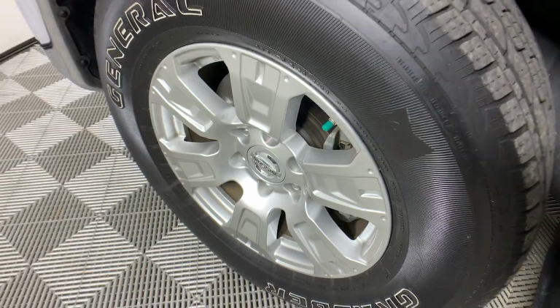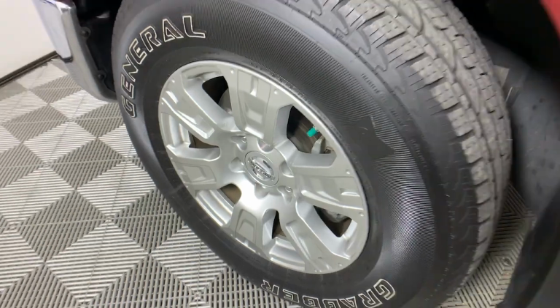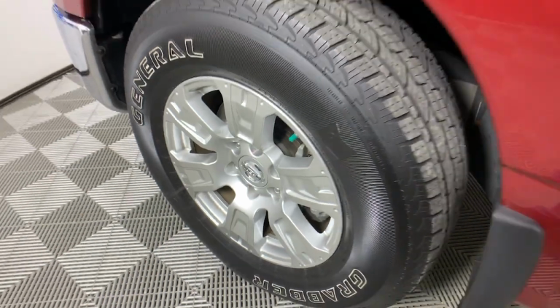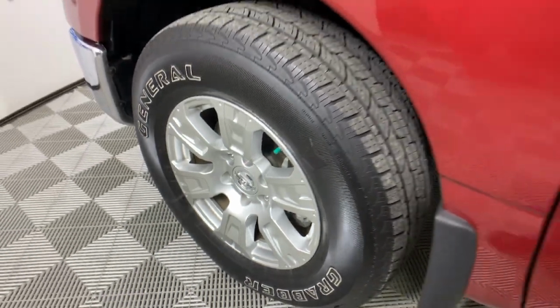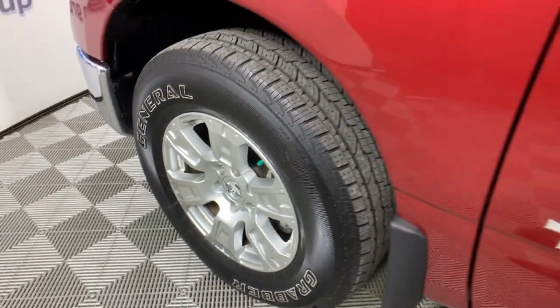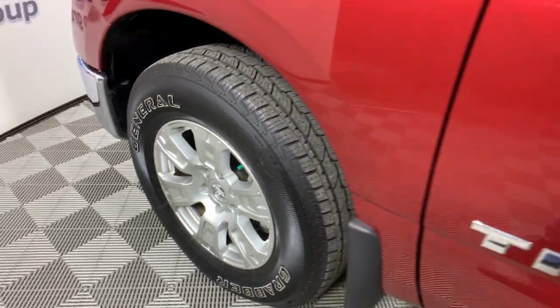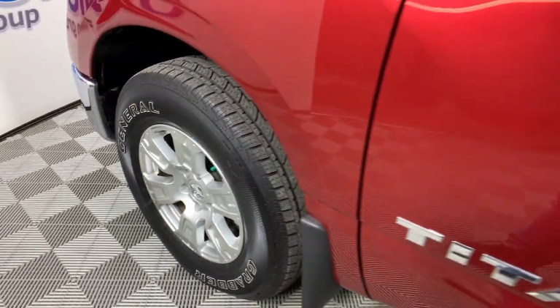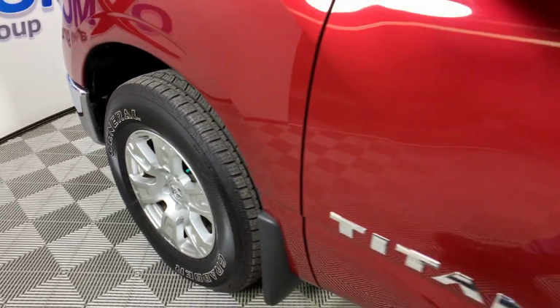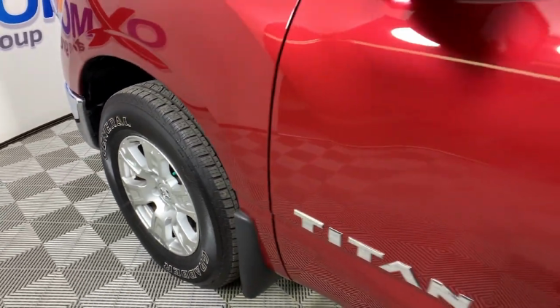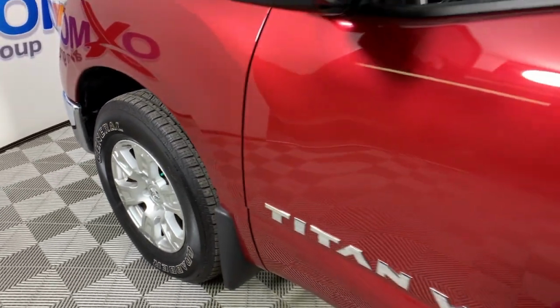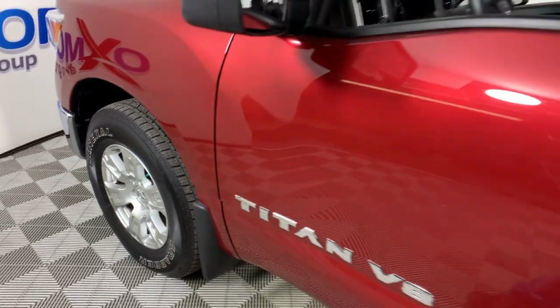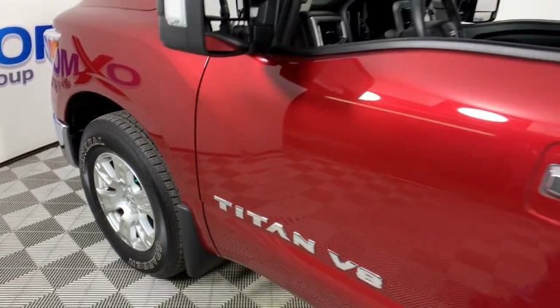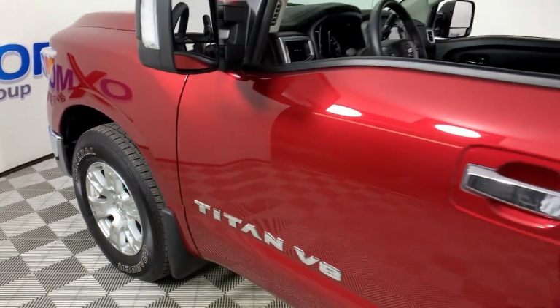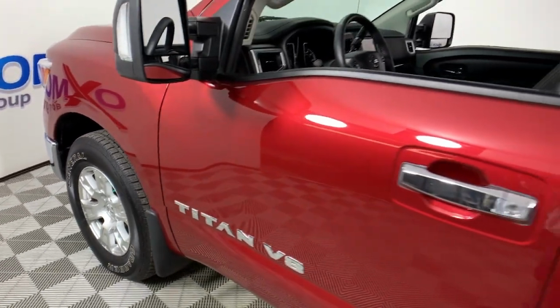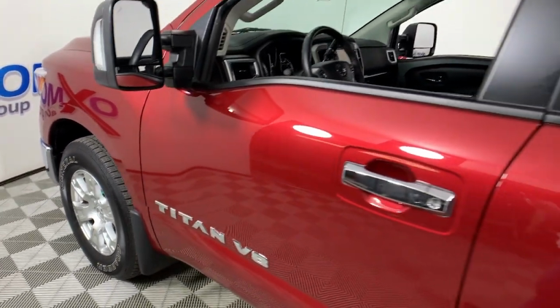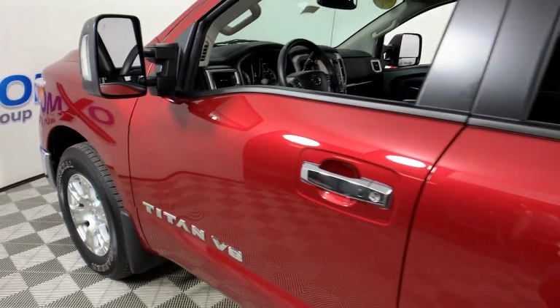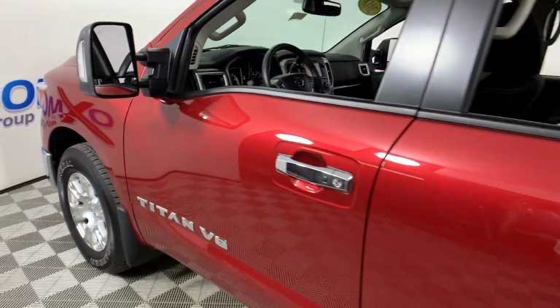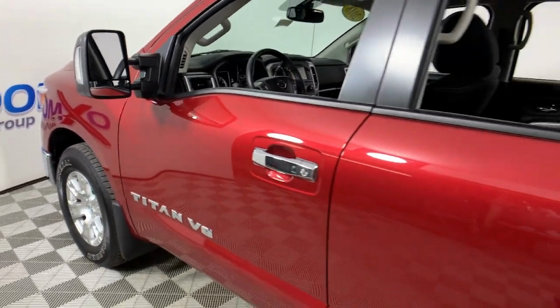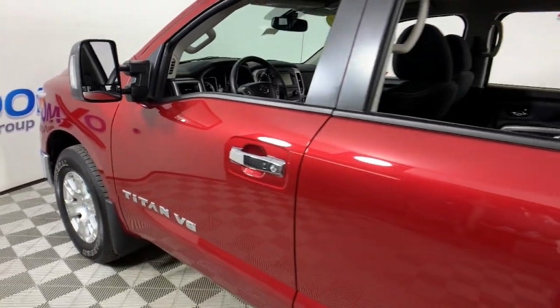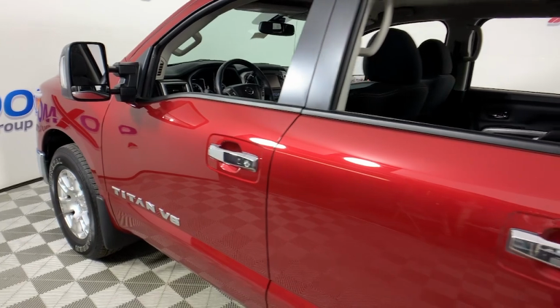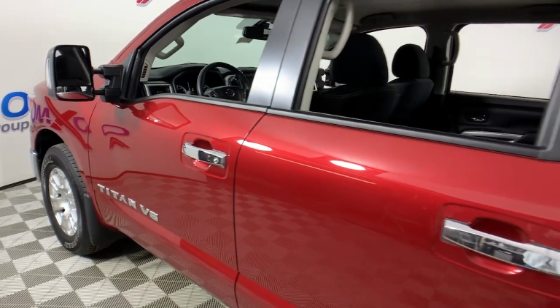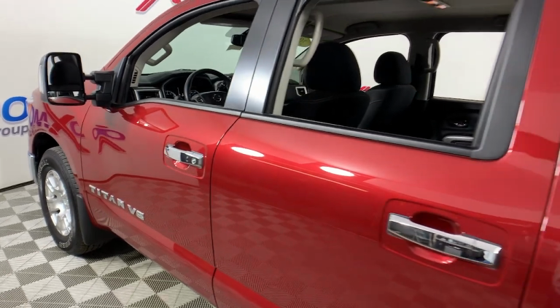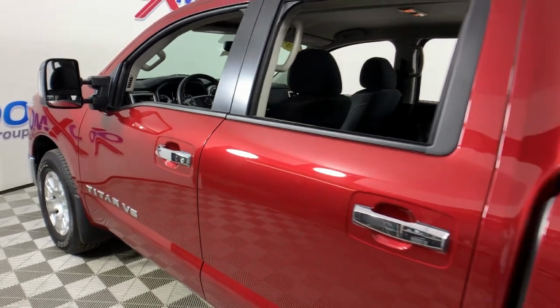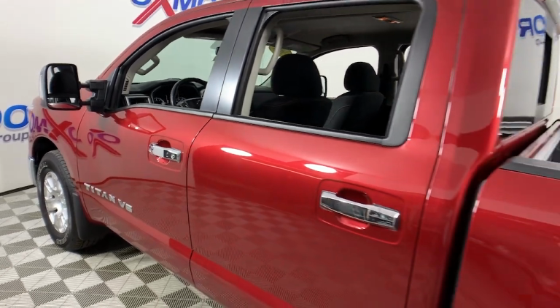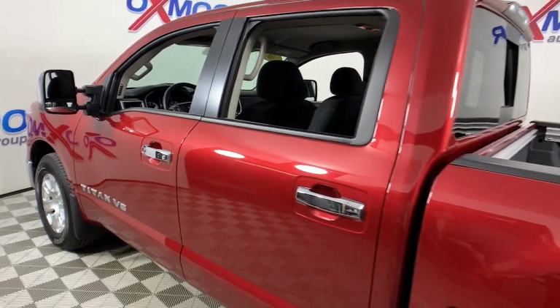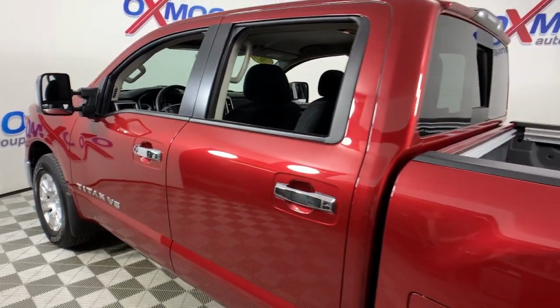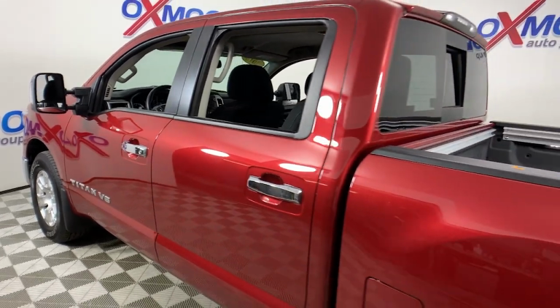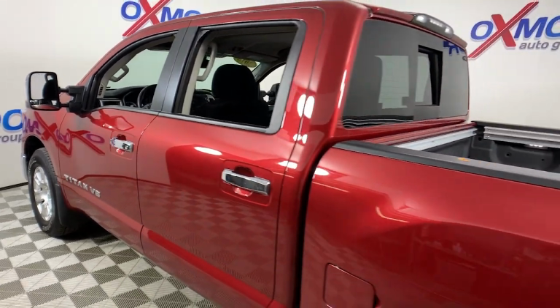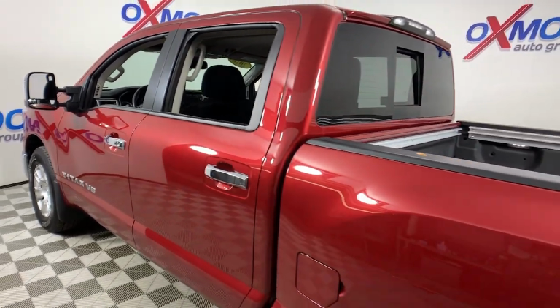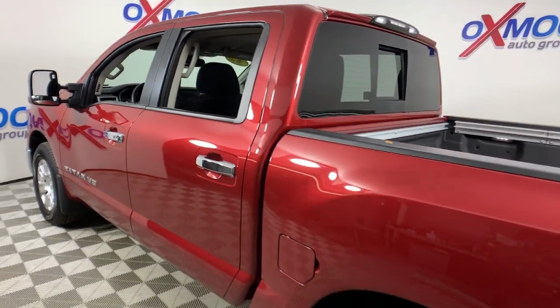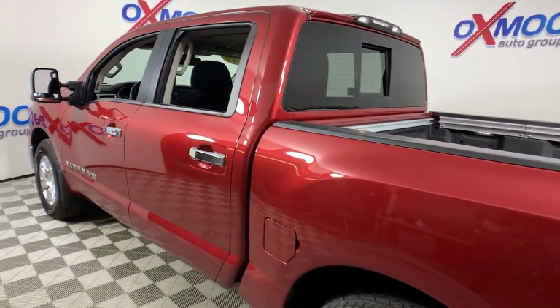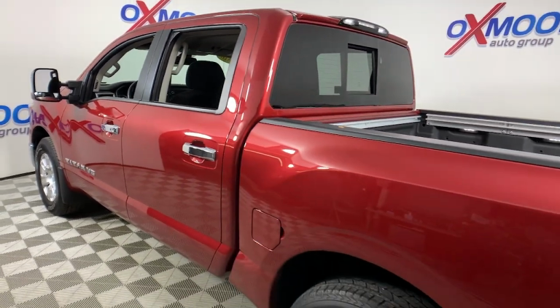Enjoy the view of this 2018 Nissan Titan. This vehicle still has fewer than 20,000 miles on the clock, so it won't last long.